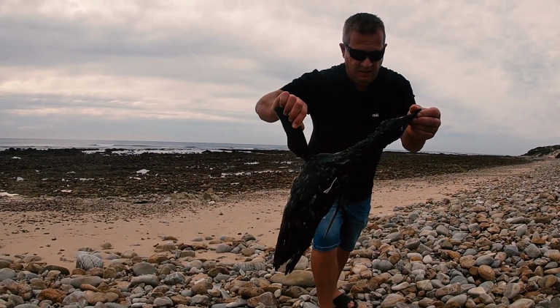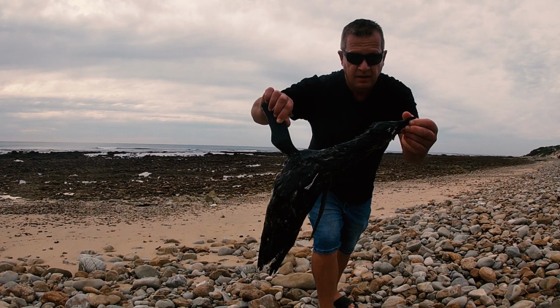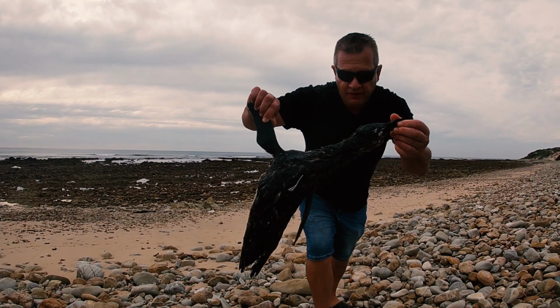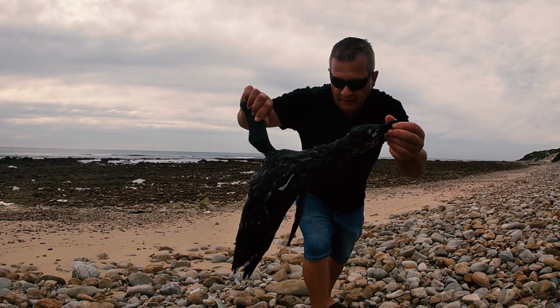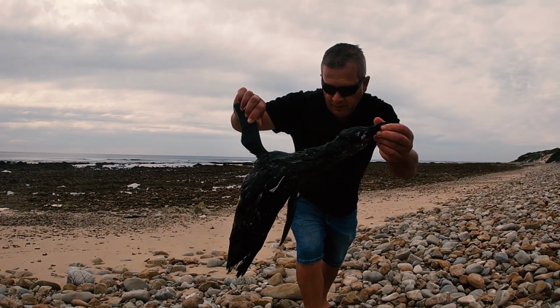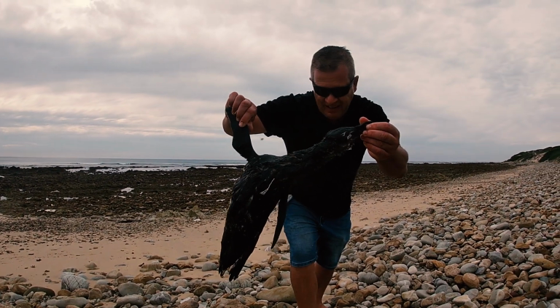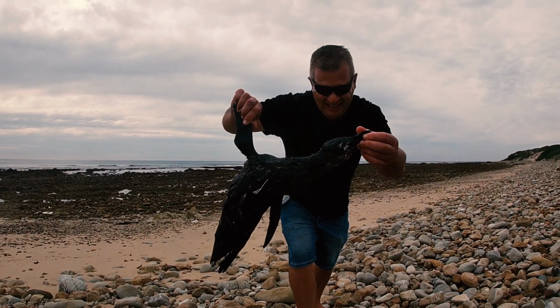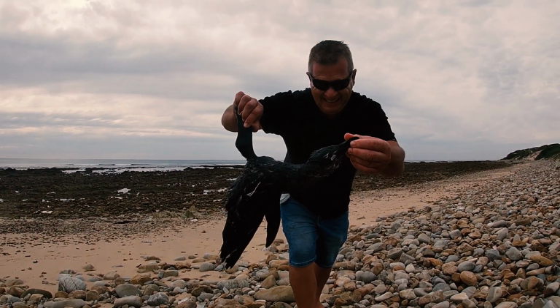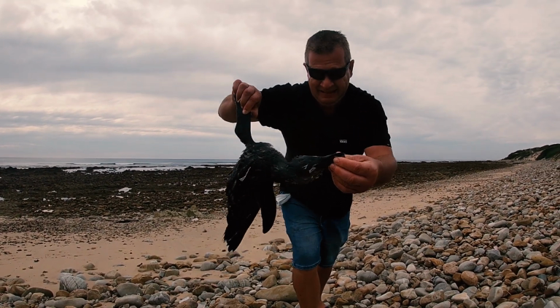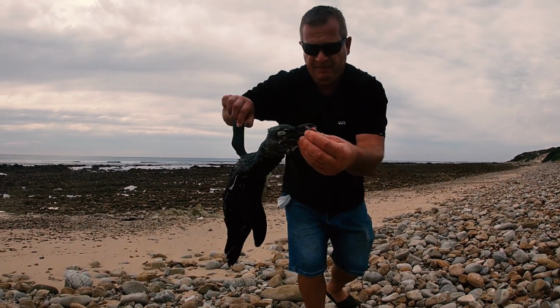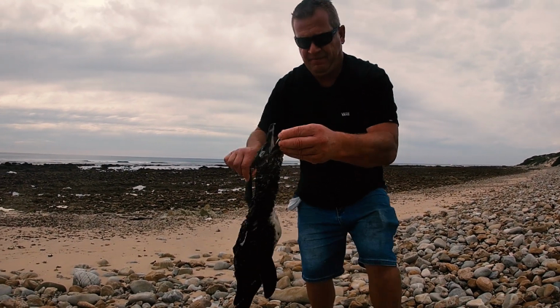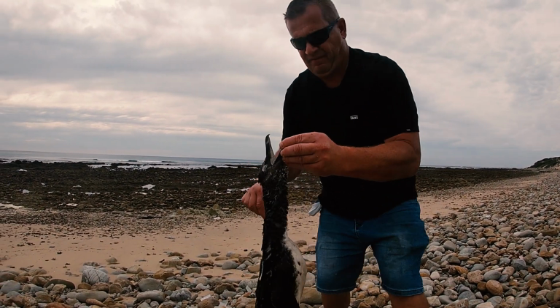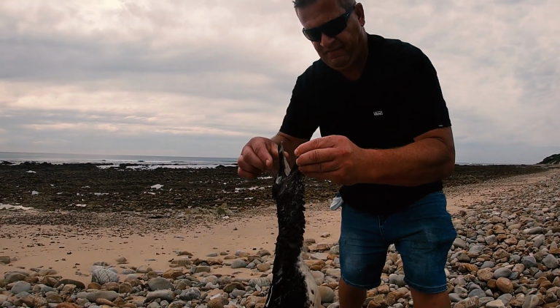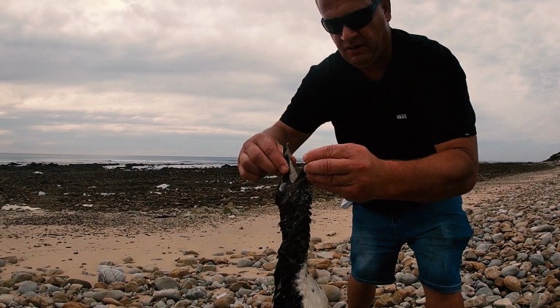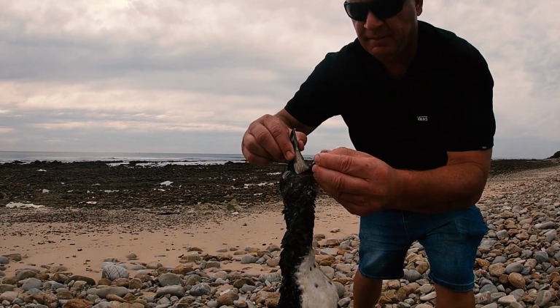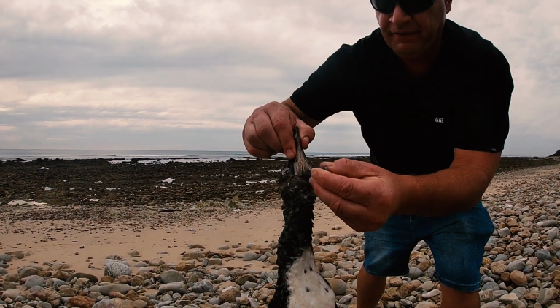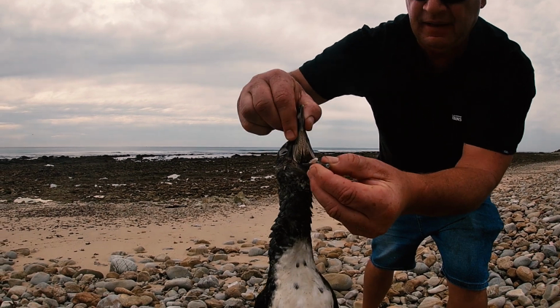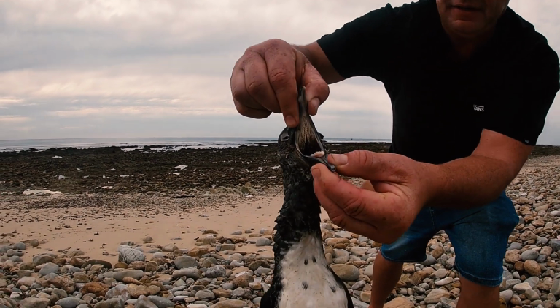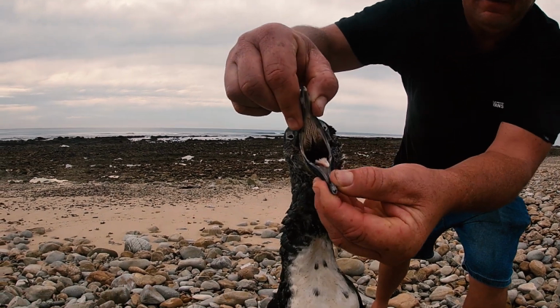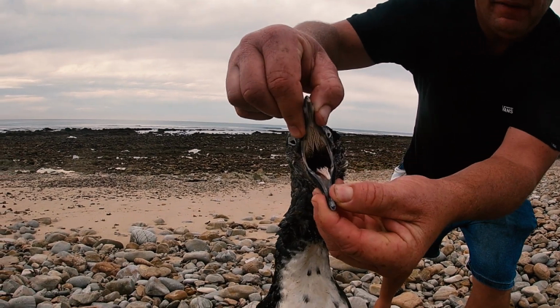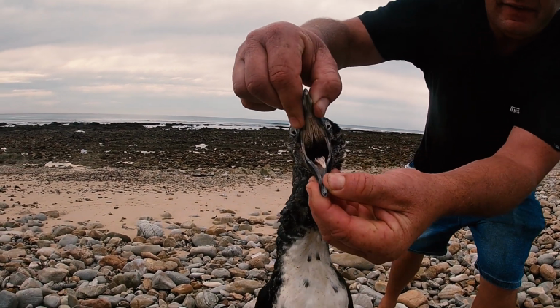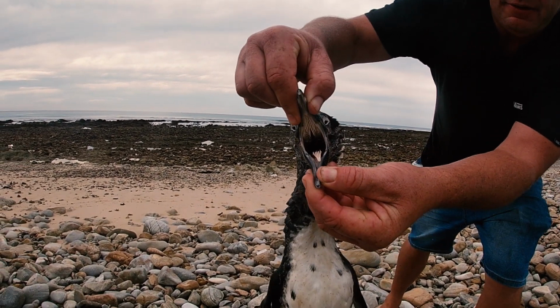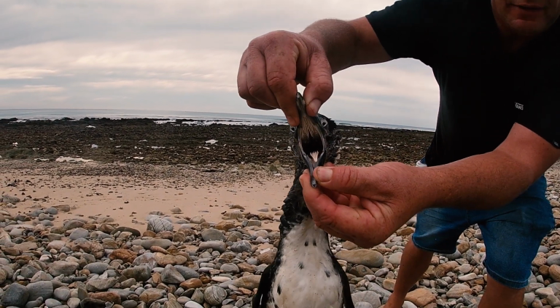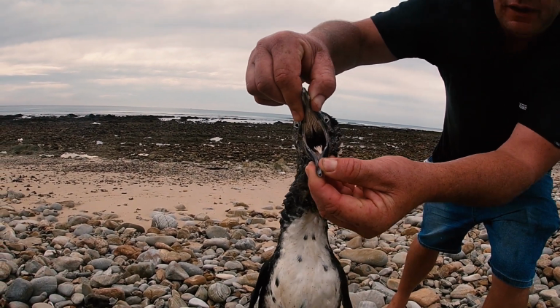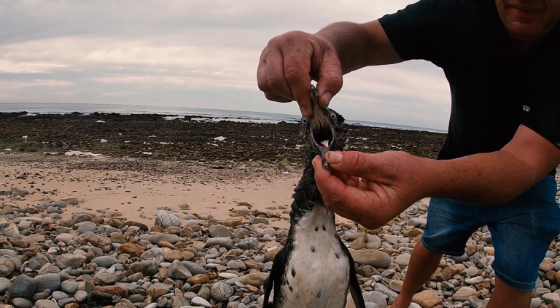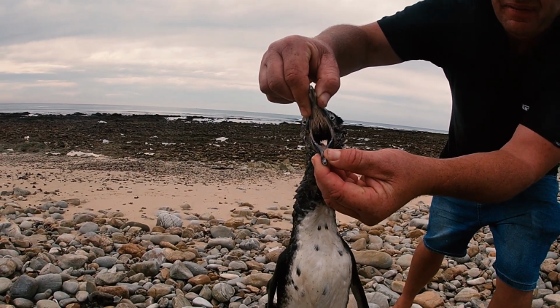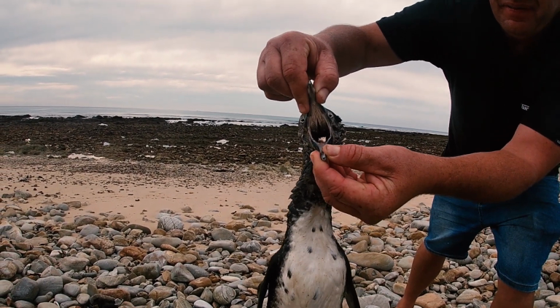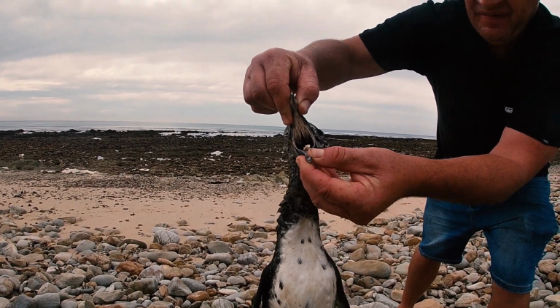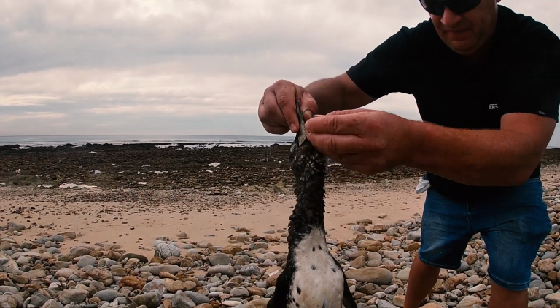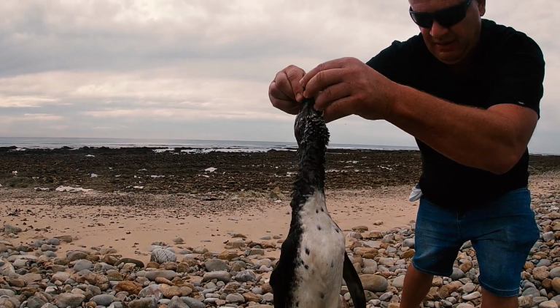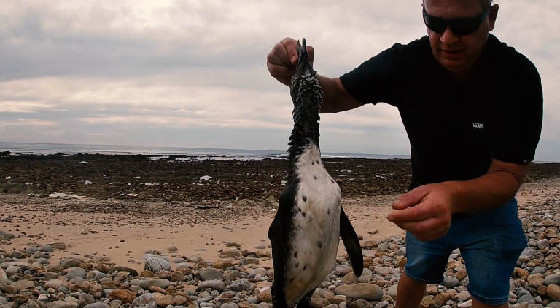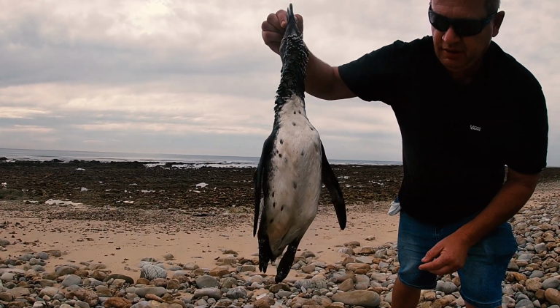There is a place just a few minutes drive from here that rescues sea penguins and sea birds when they are injured or need rehabilitation. I don't know if you can see its tongue properly, but it's really spiky to grip the fish when it hunts for food.